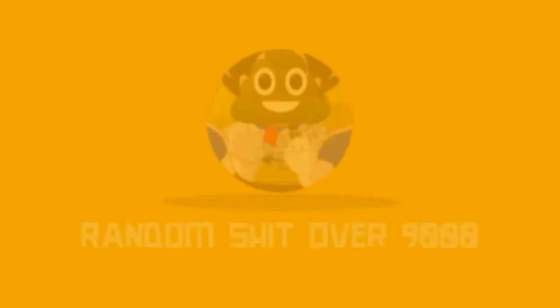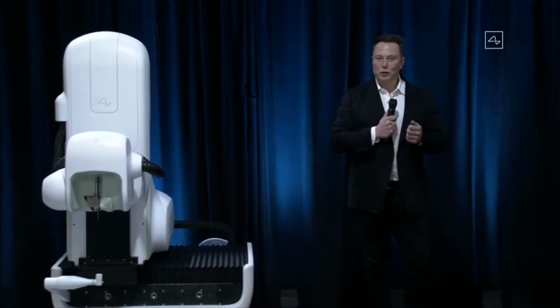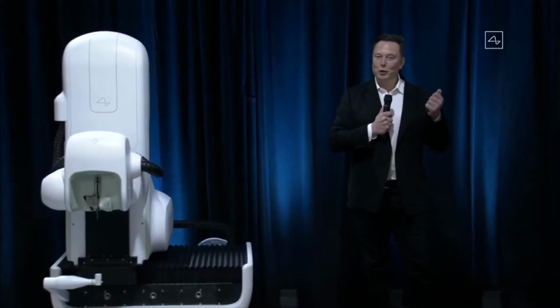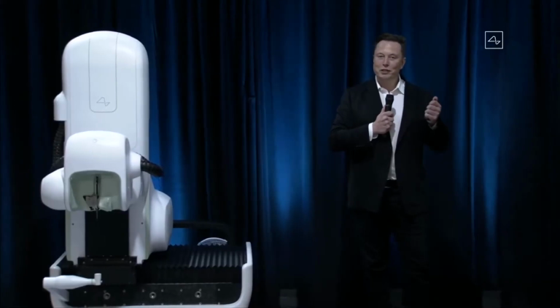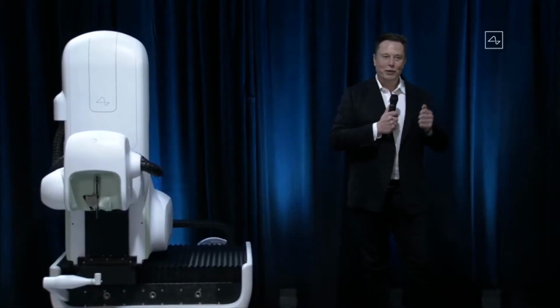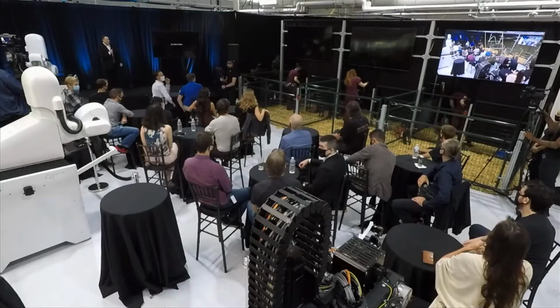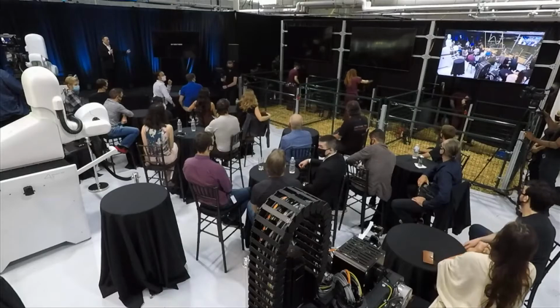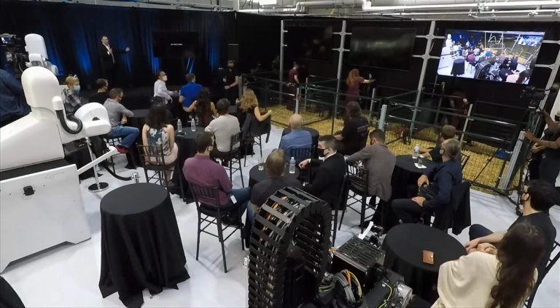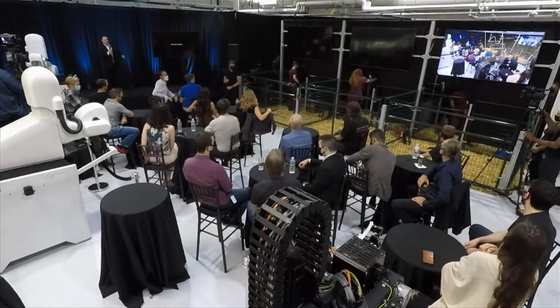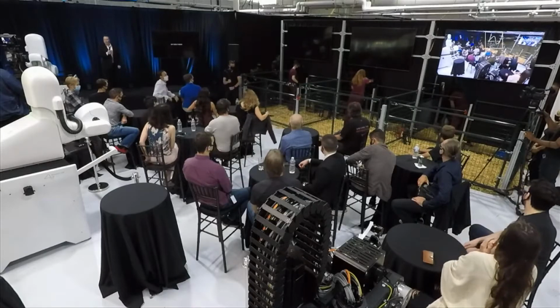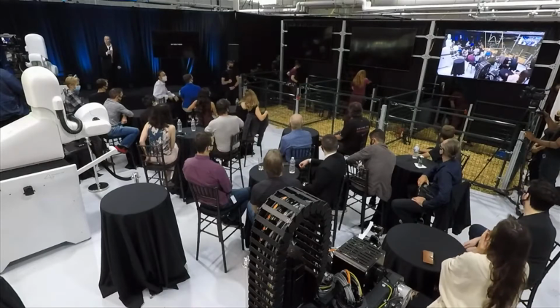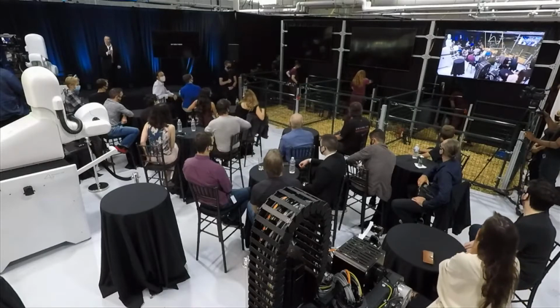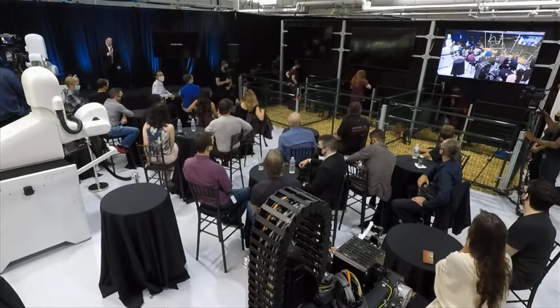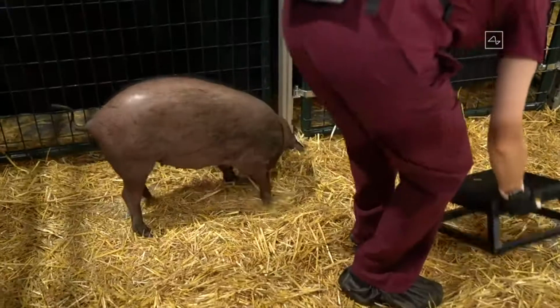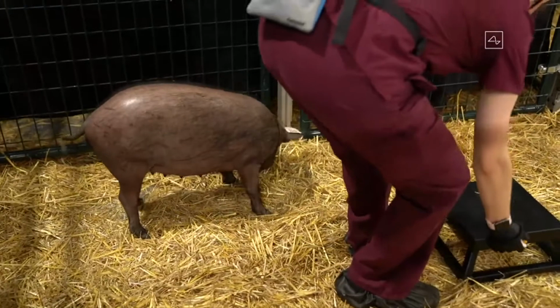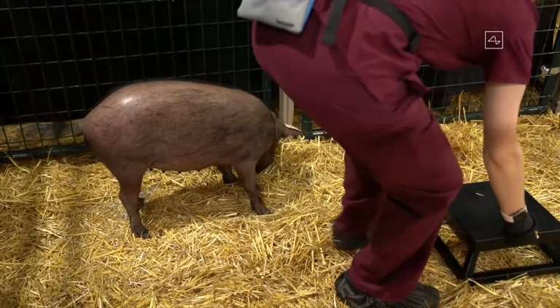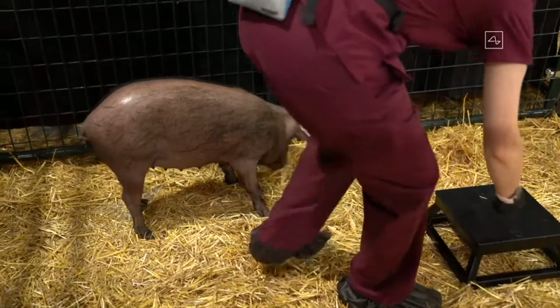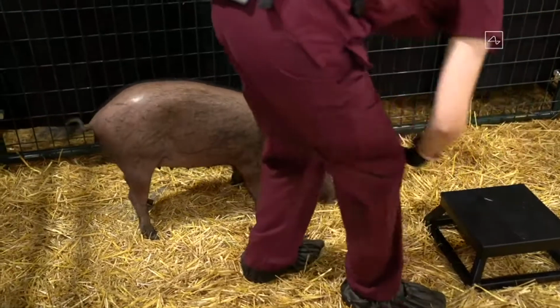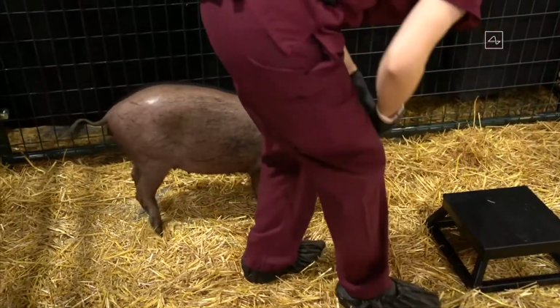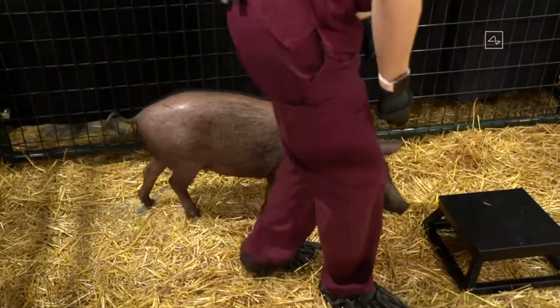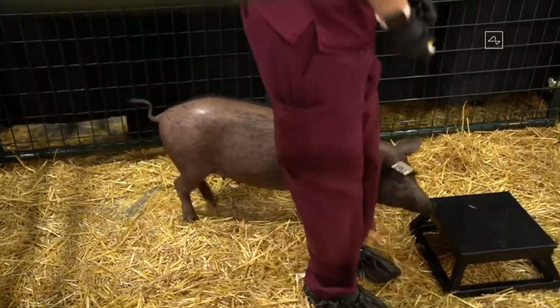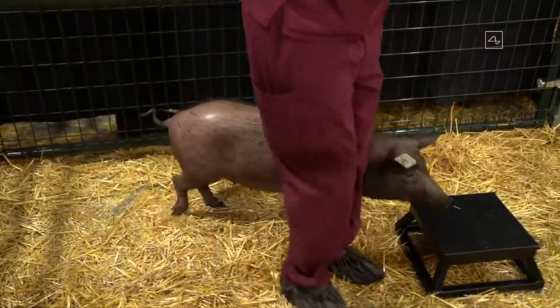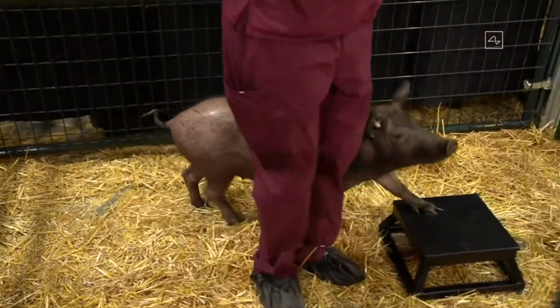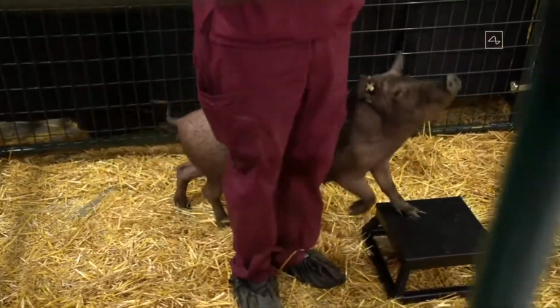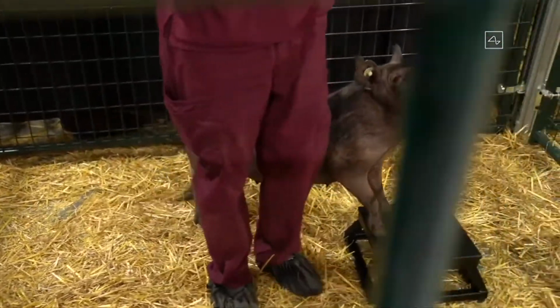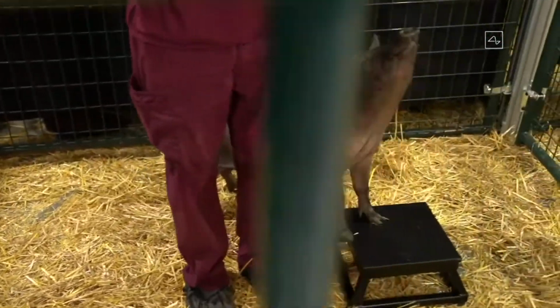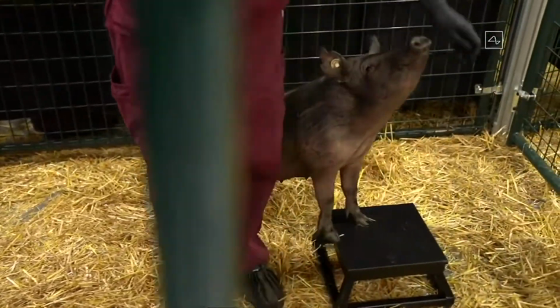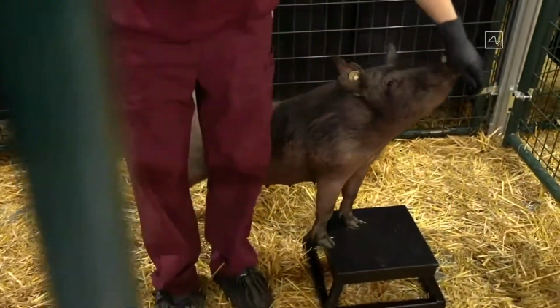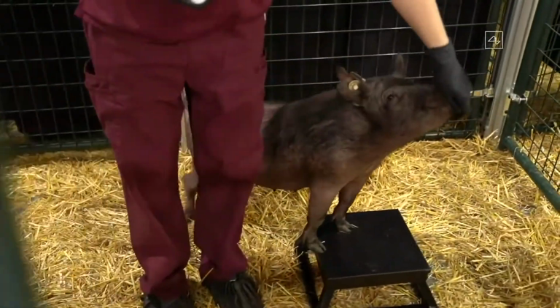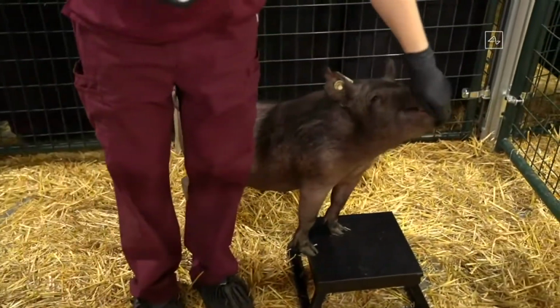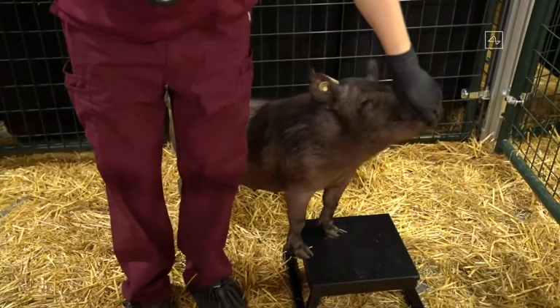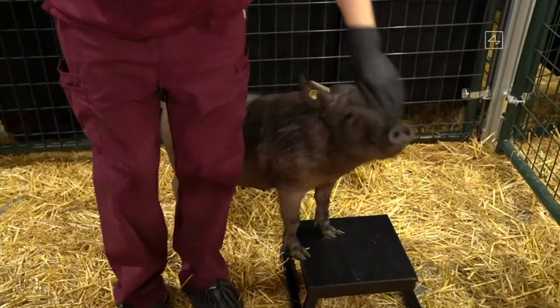The Three Little Pigs demo — we're bringing out the pigs. This is Joyce, and she does not have an implant.